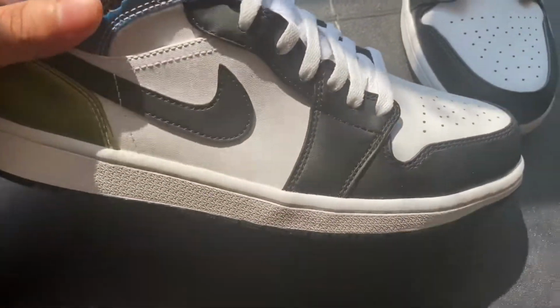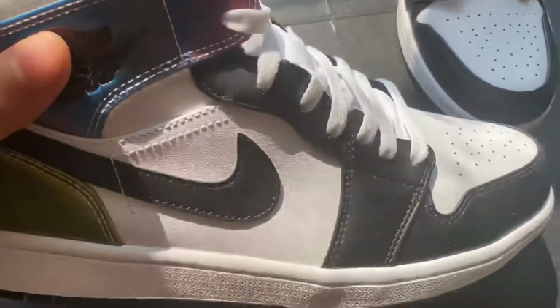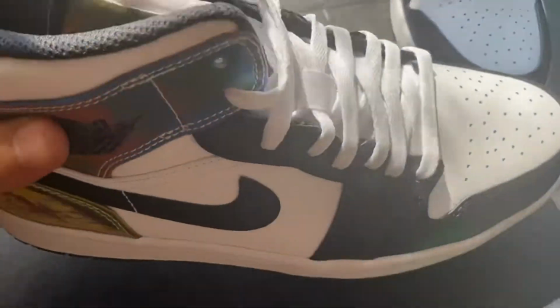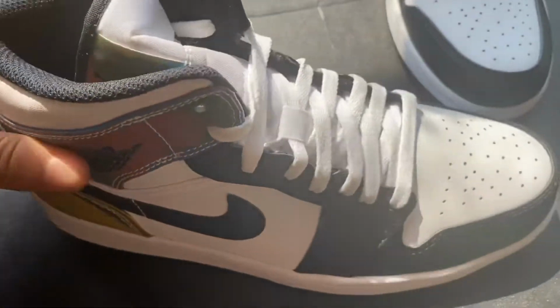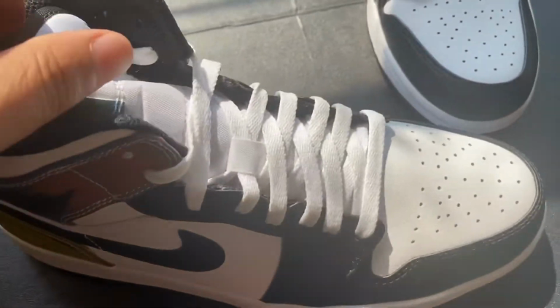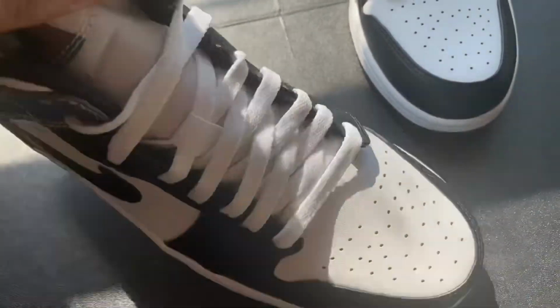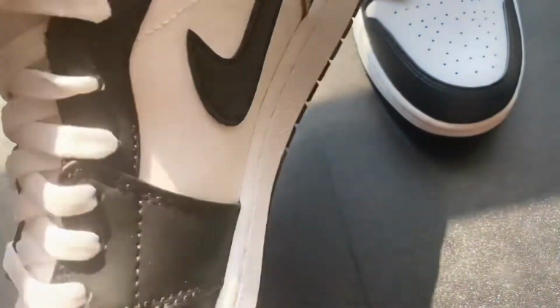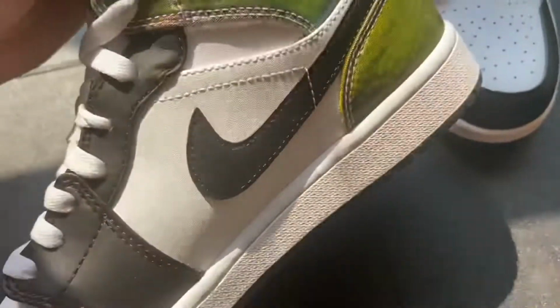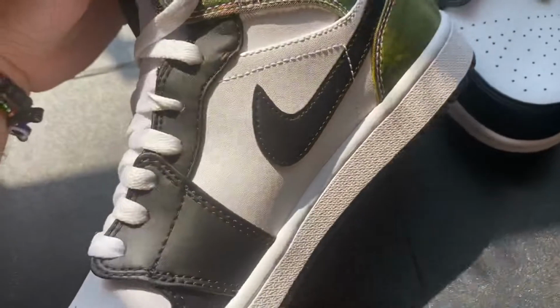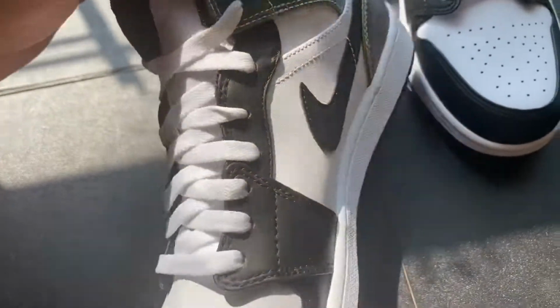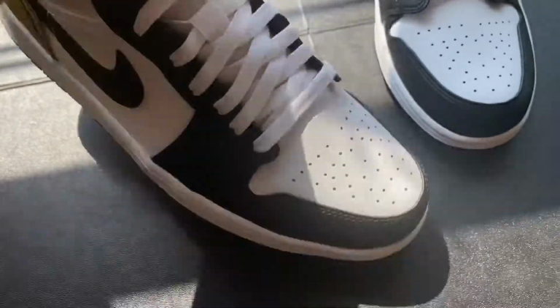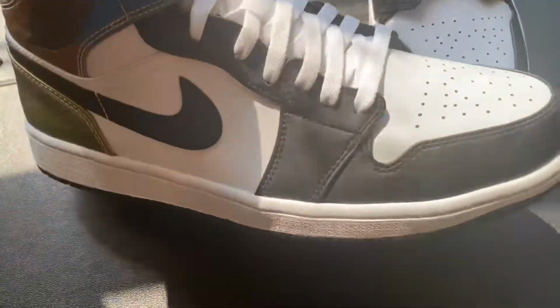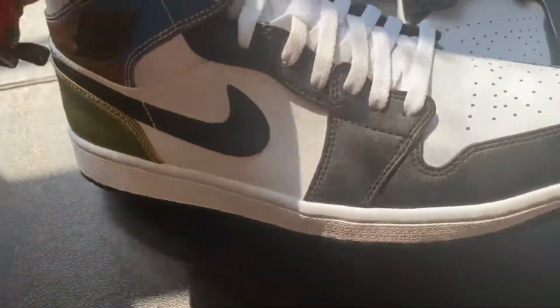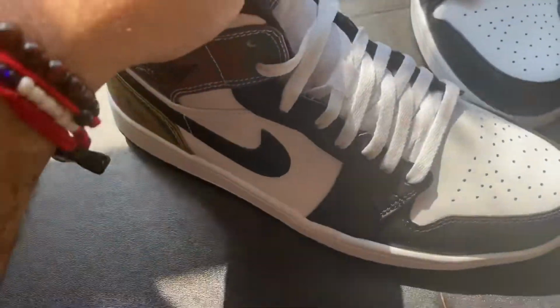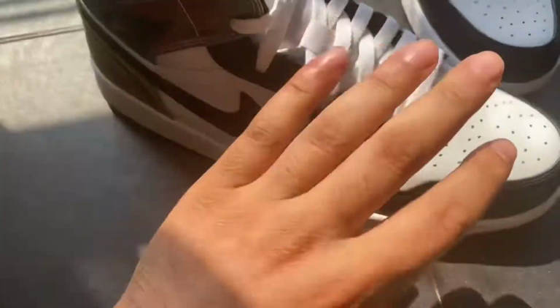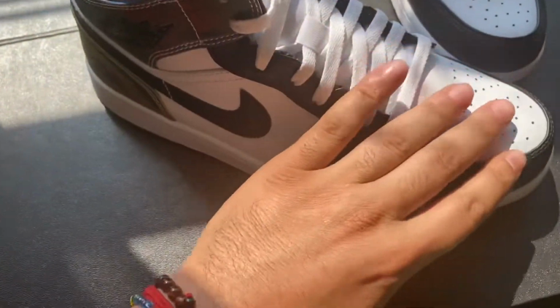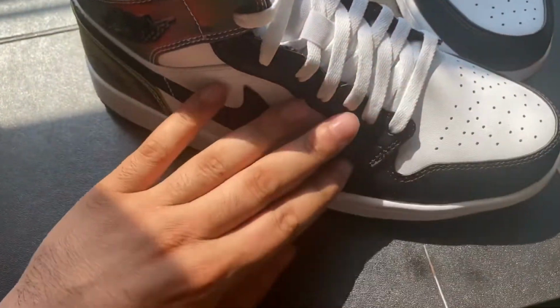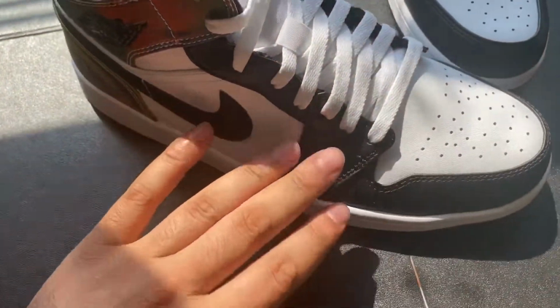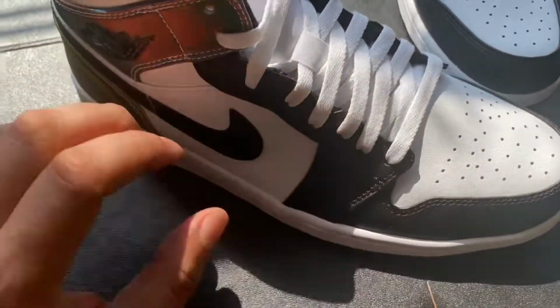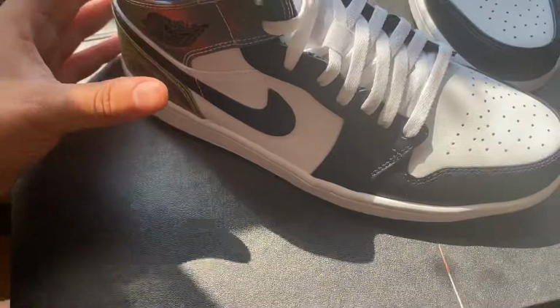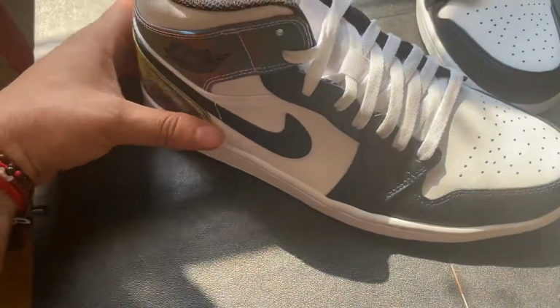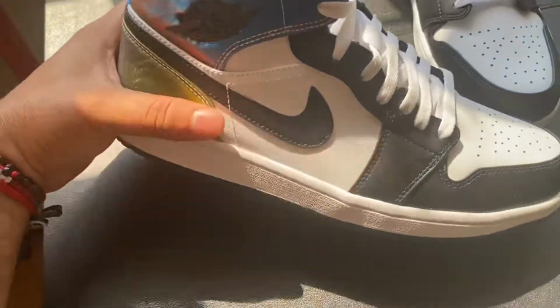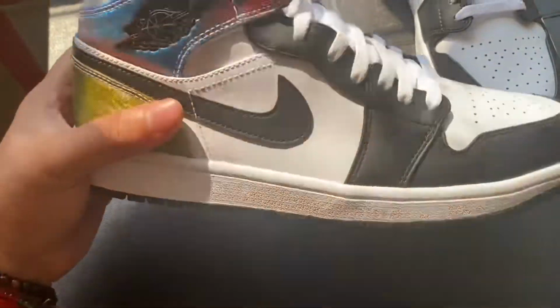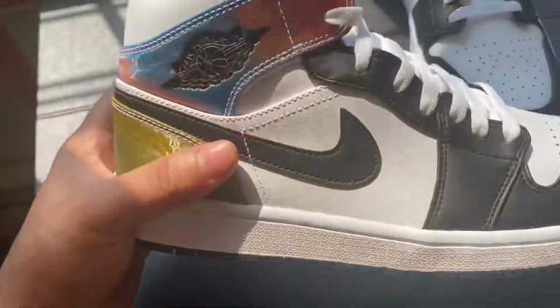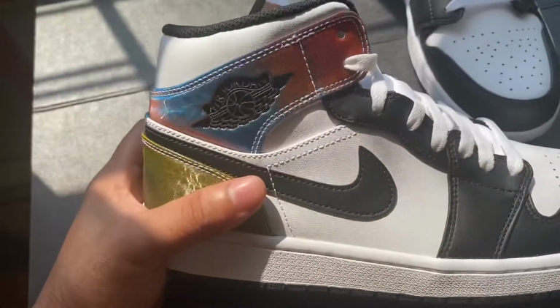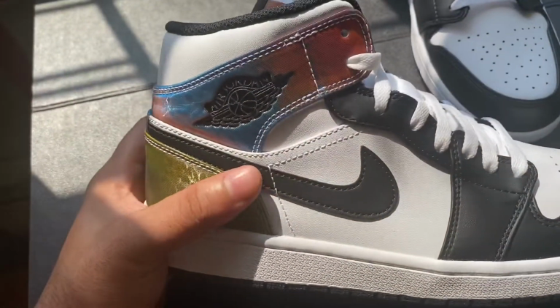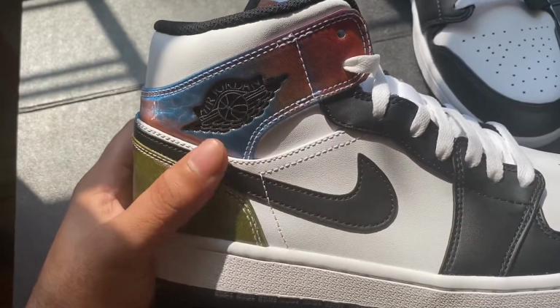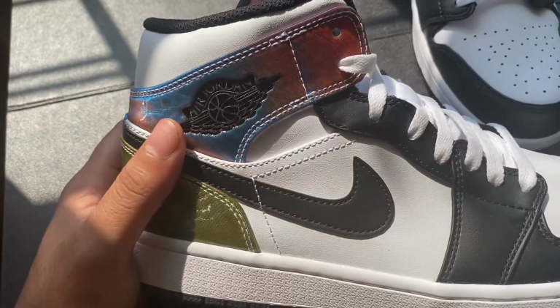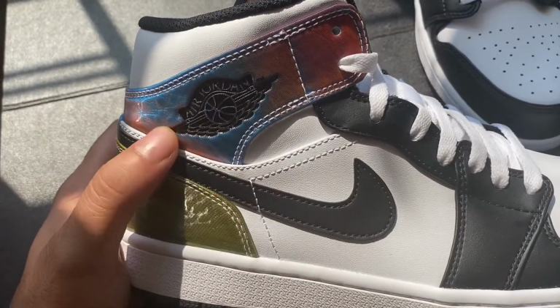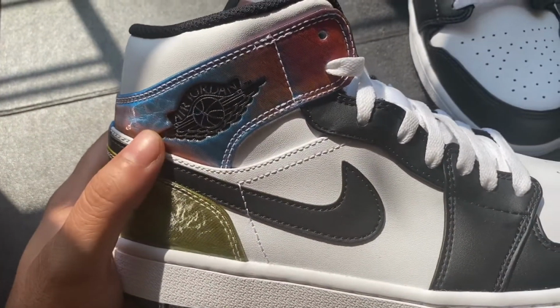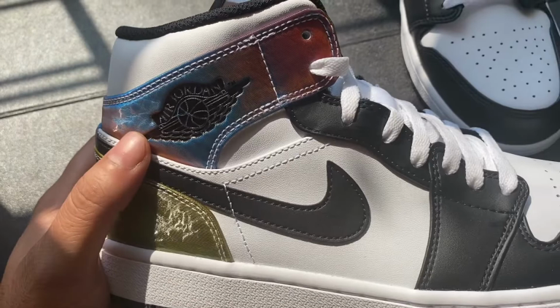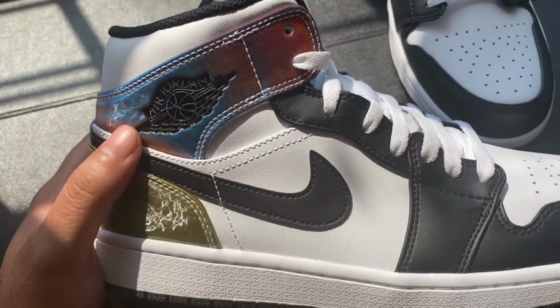So far the quality is the same as the other sneaker — good sneaker guys. I like this one more than a lot of the others they've done. This one just catches my attention — the color blocking looks like a high OG style. It's just hot. You should get your hands on it guys. These are the Jordan 1 Mids.